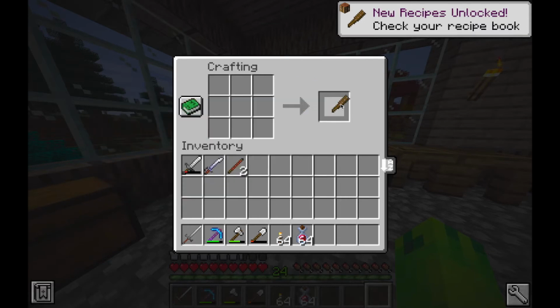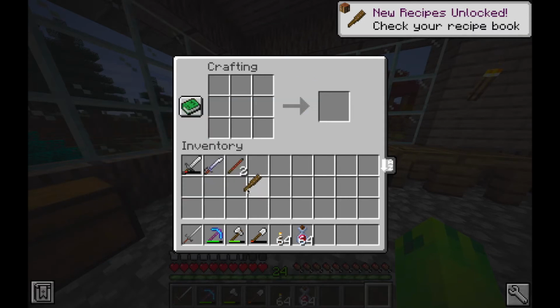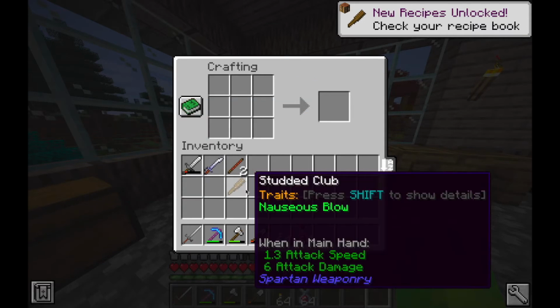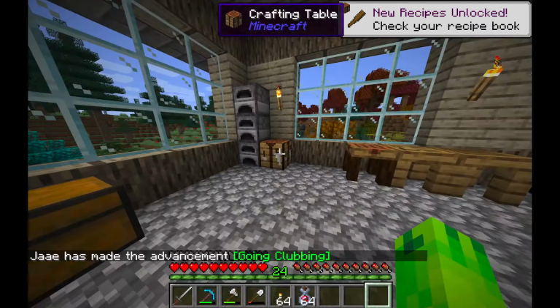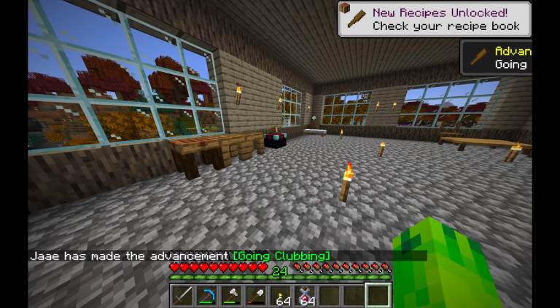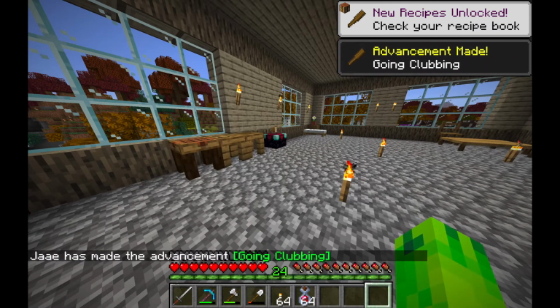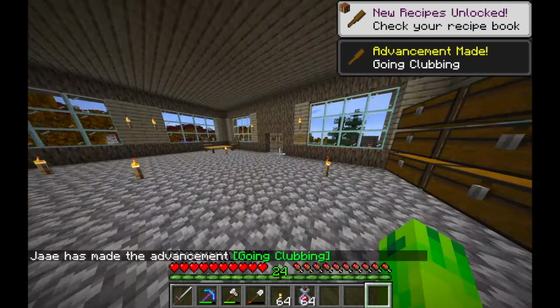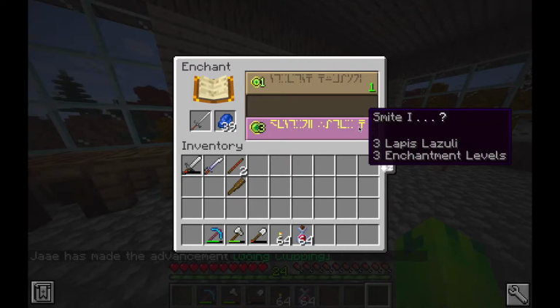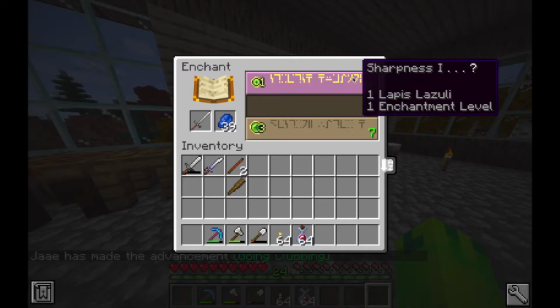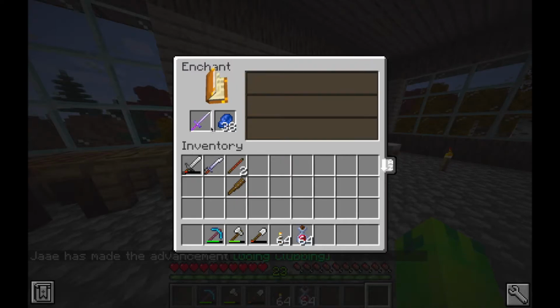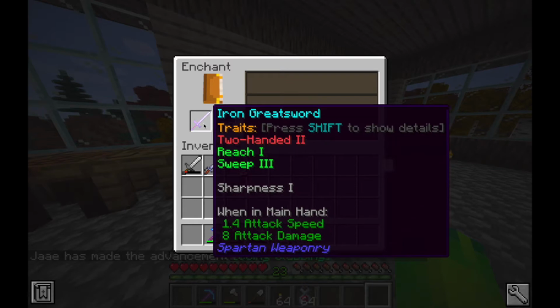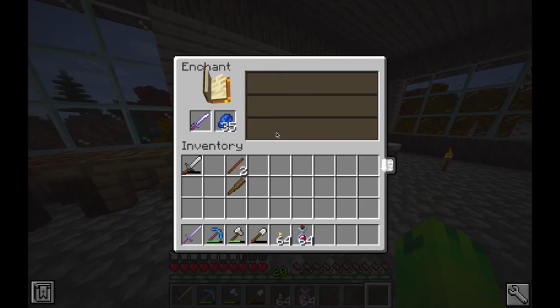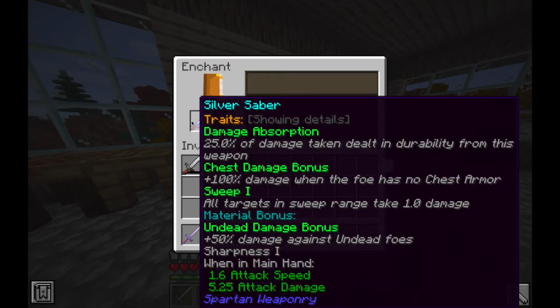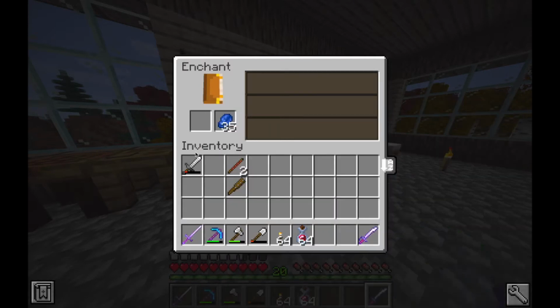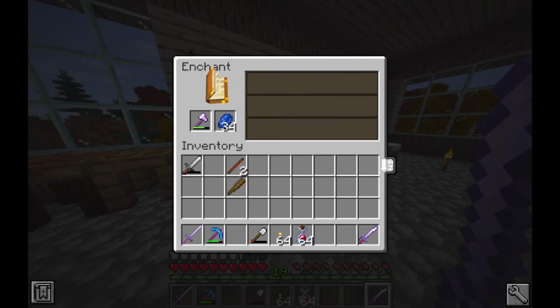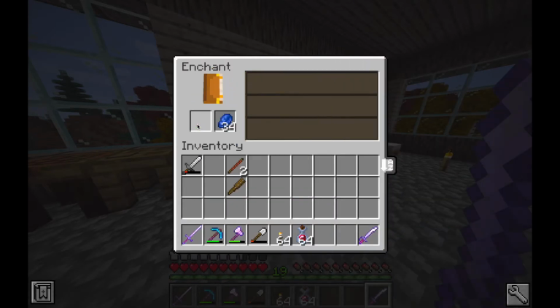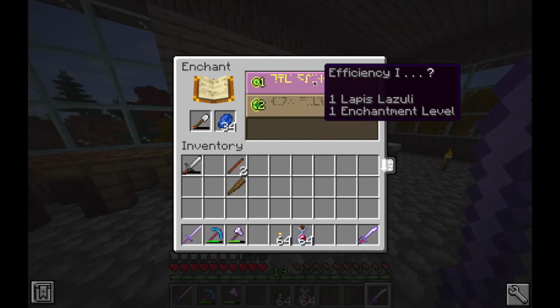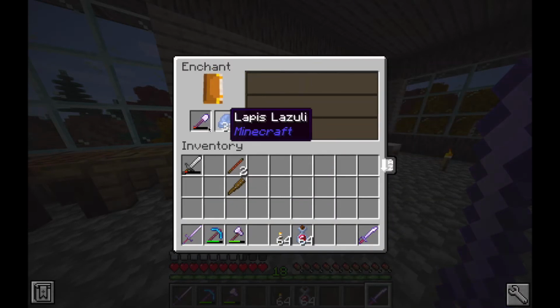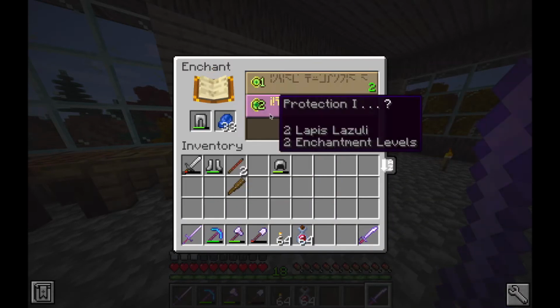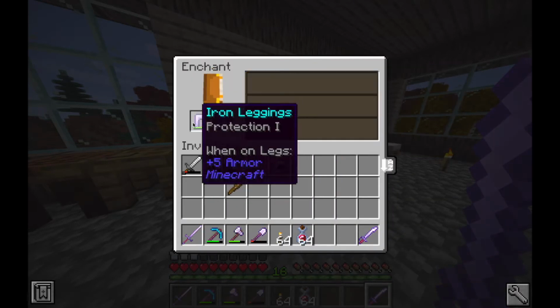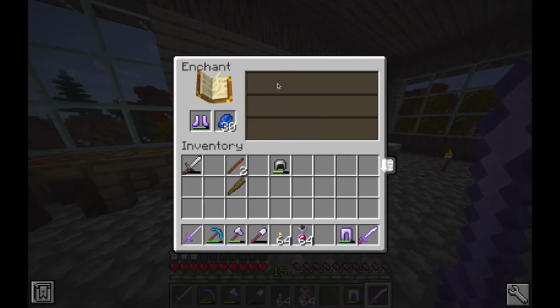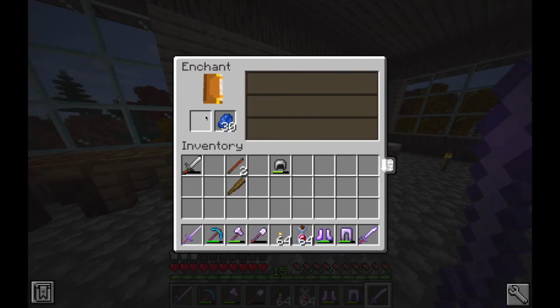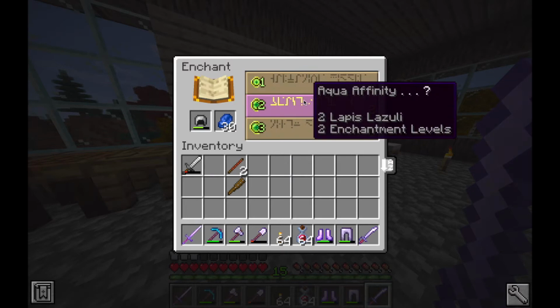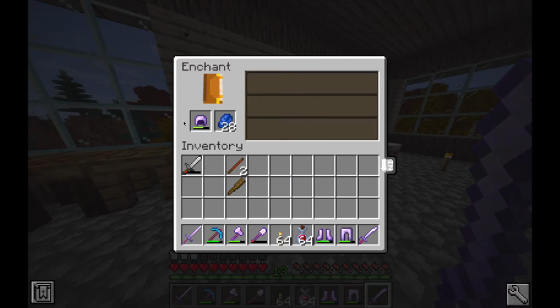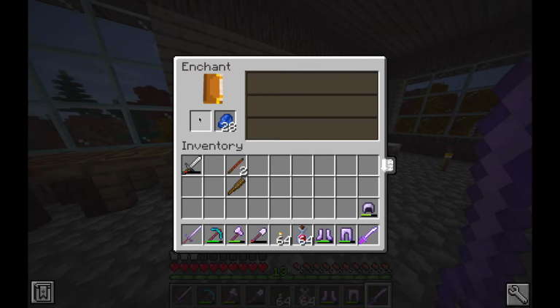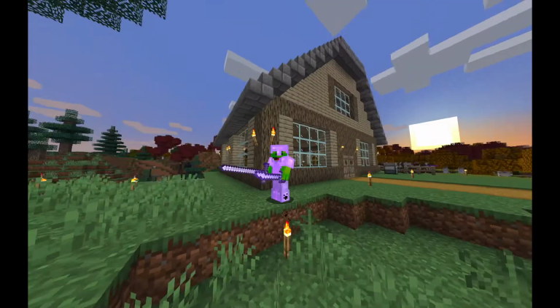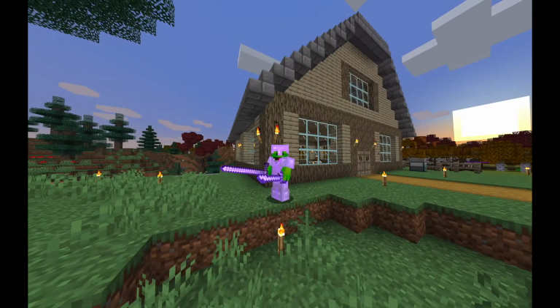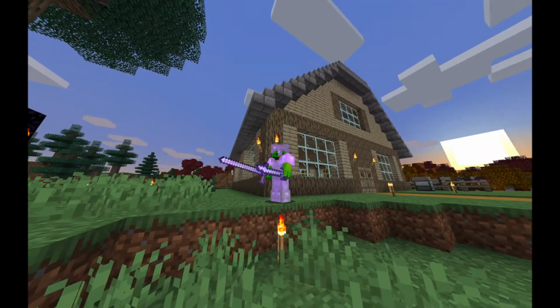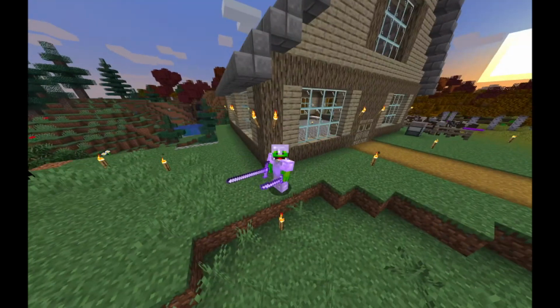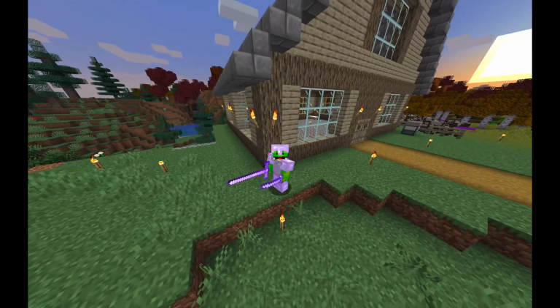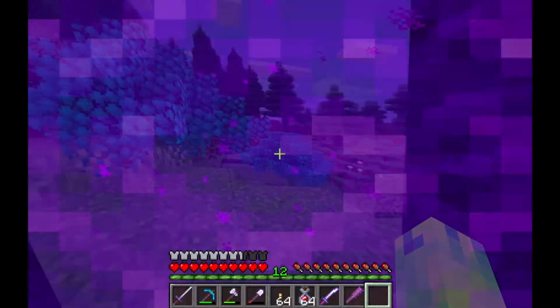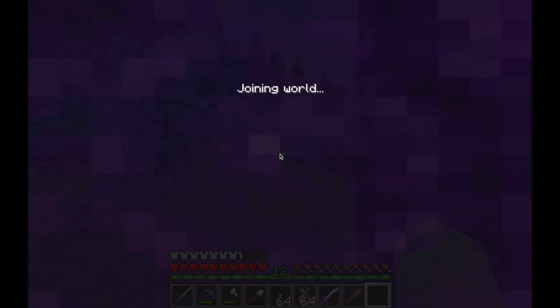With all these new weapons I knew it was time to enchant. I pretty much put Sharpness 1 on all of my weapons, and then Efficiency 1 and Protection 1 on some other stuff. I was now geared up insanely well and it was time to go to the Nether.